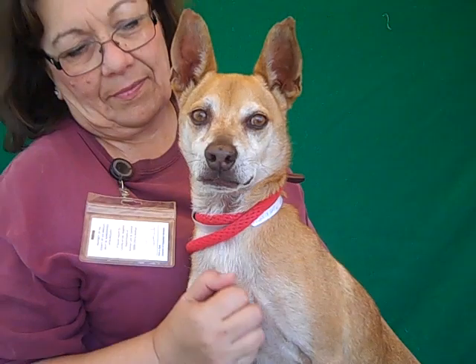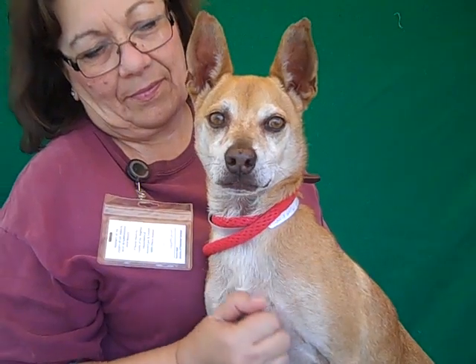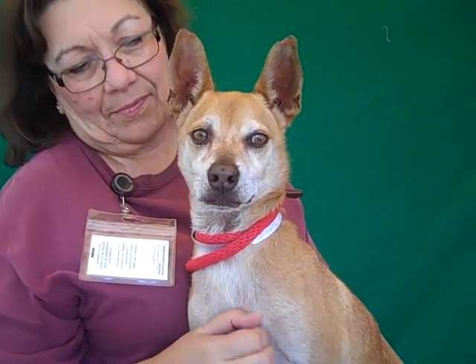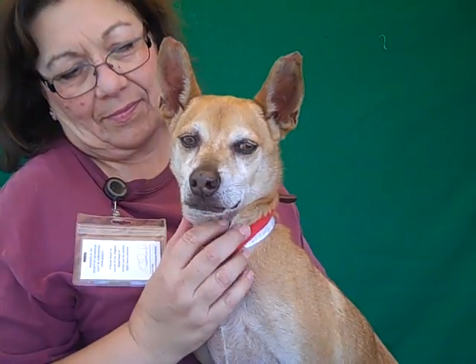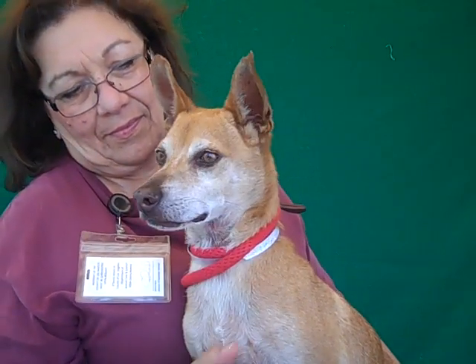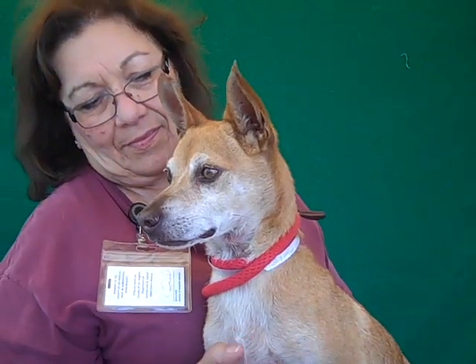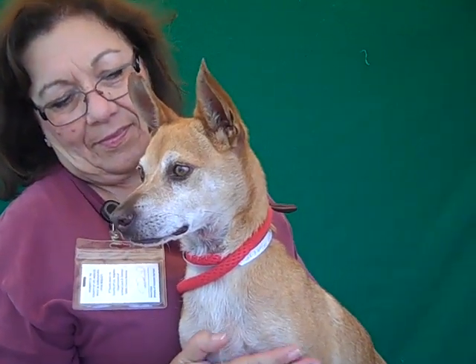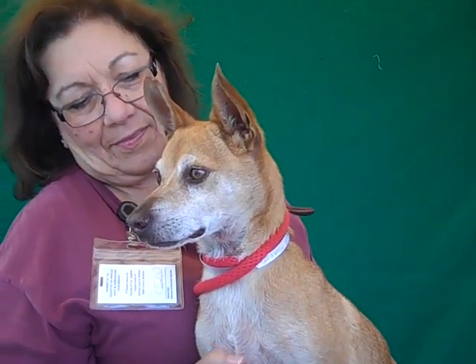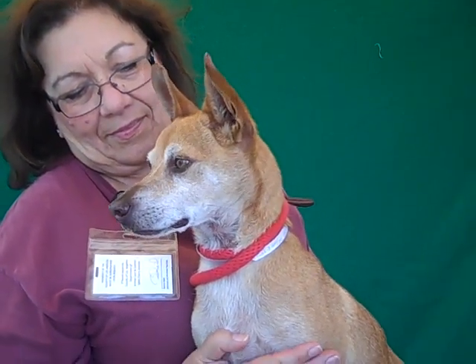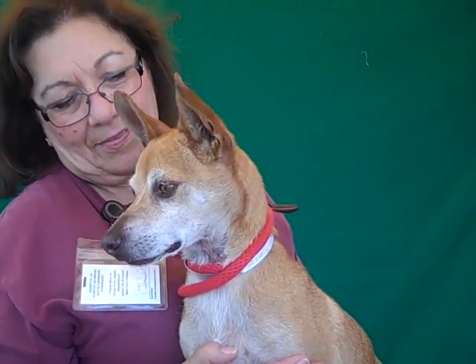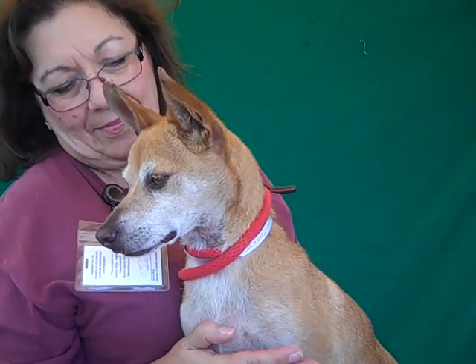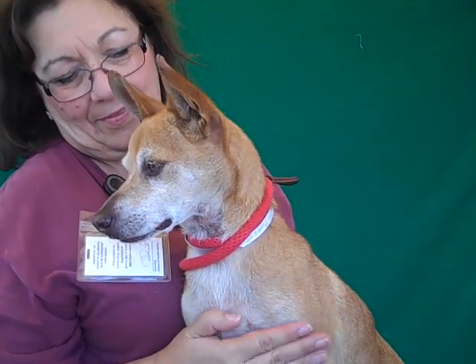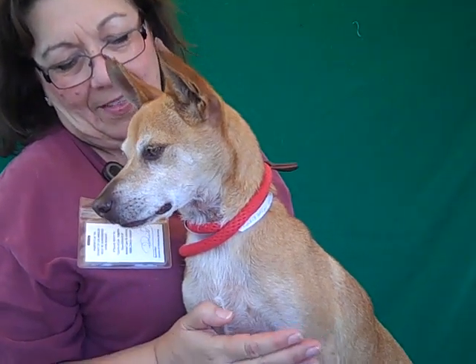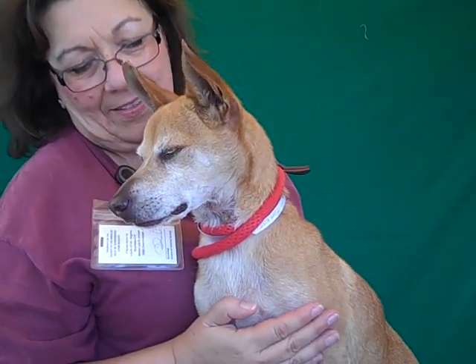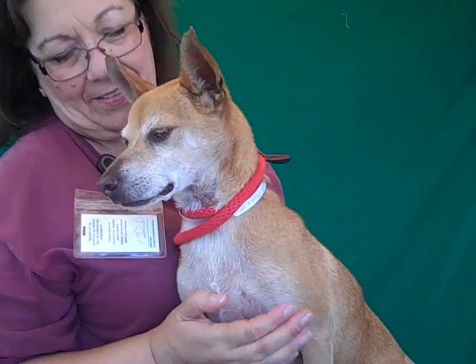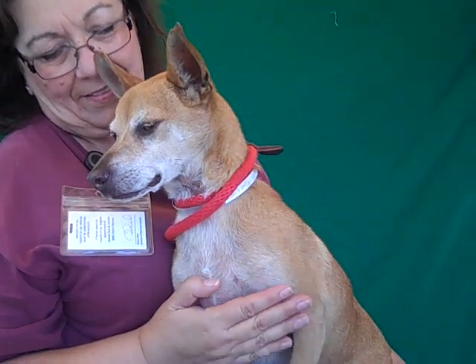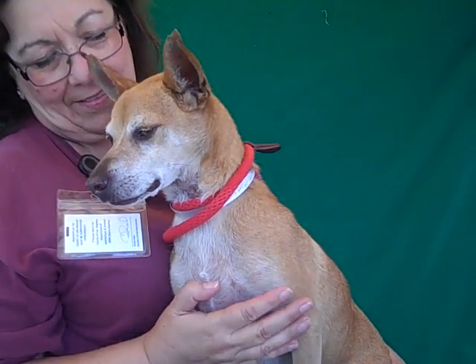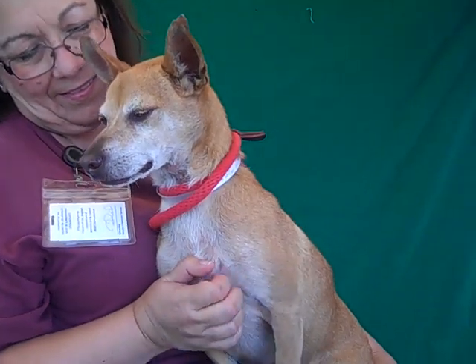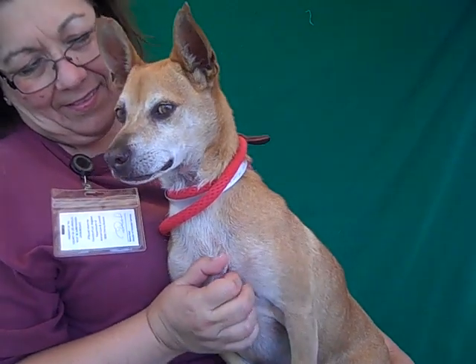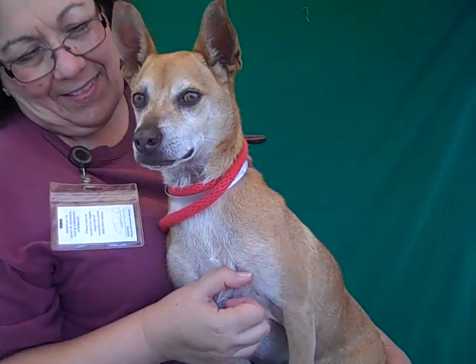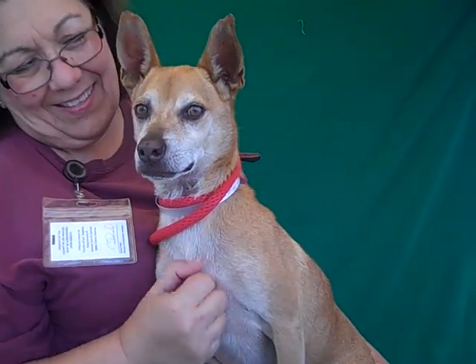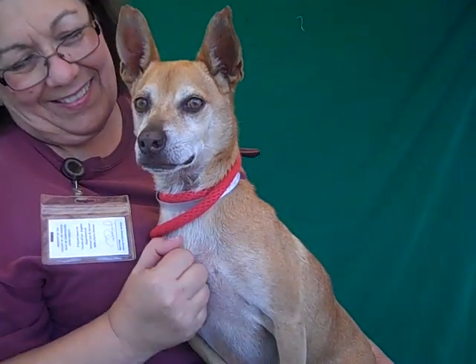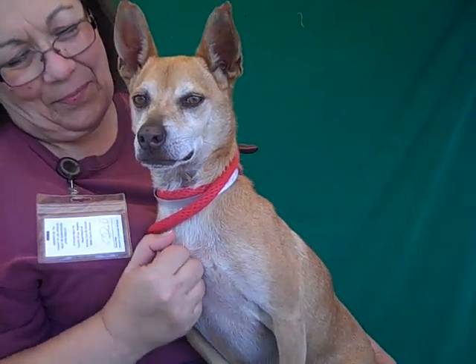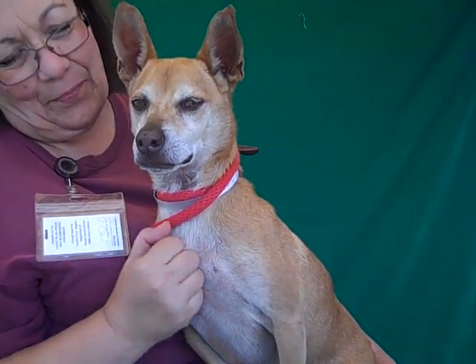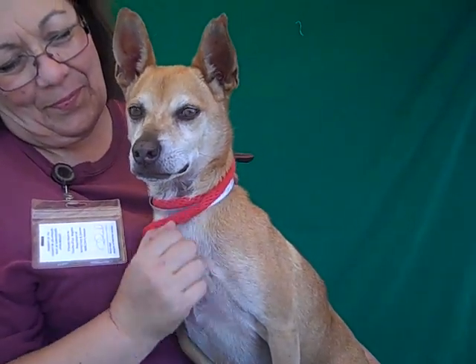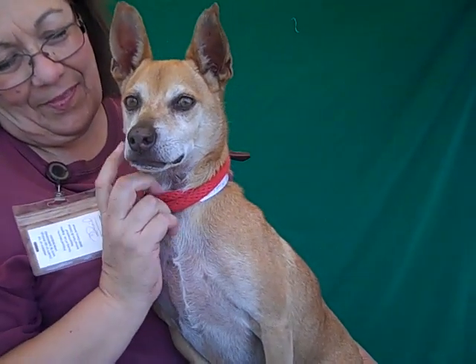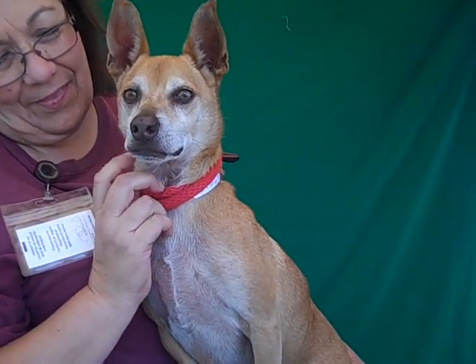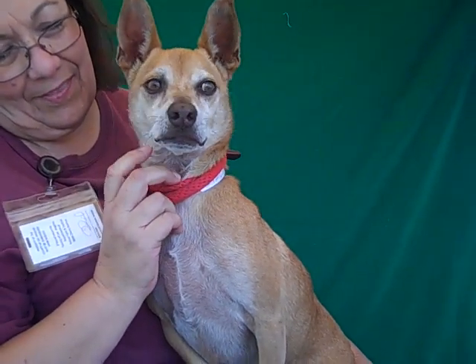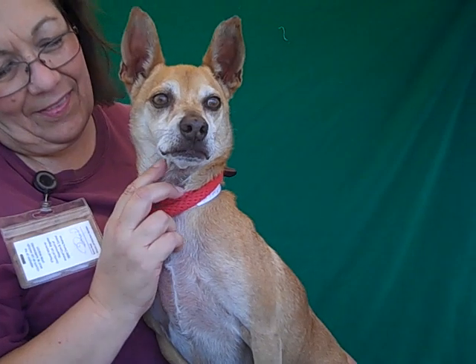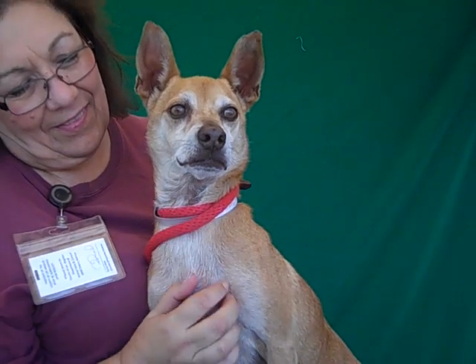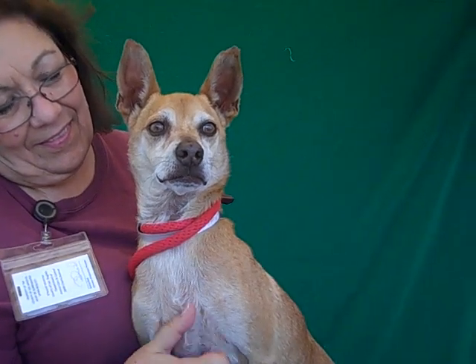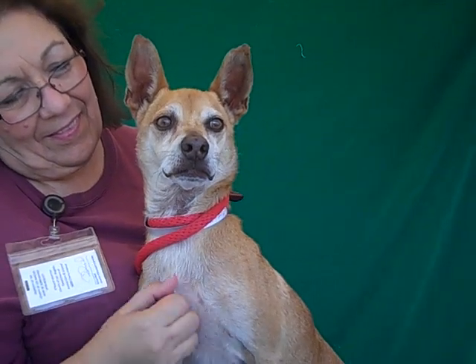Look at this handsome boy. This is Dexter. His ID number is A3497499. Dexter is a 10-year-old, neutered male, tan, basenji and dachshund mix.